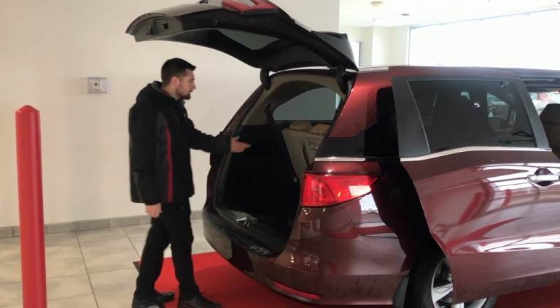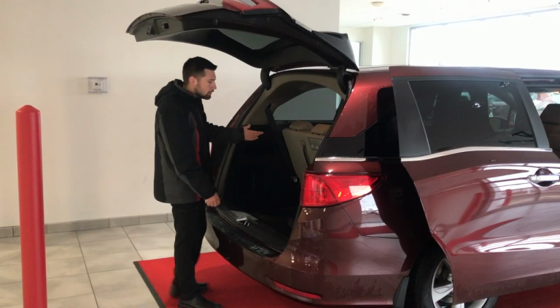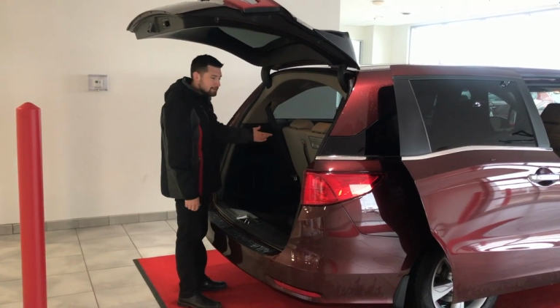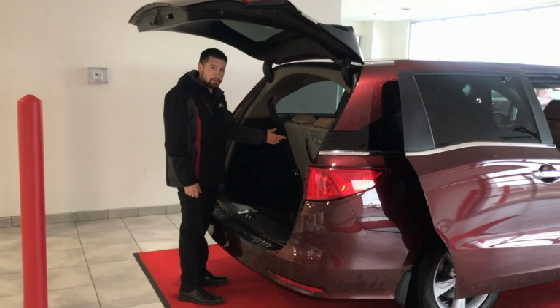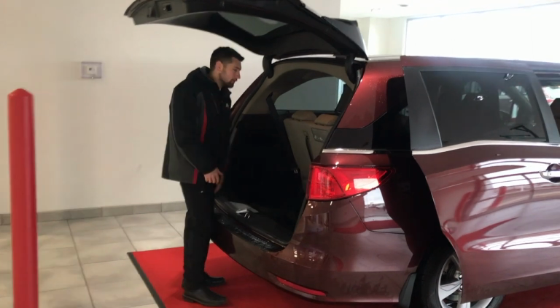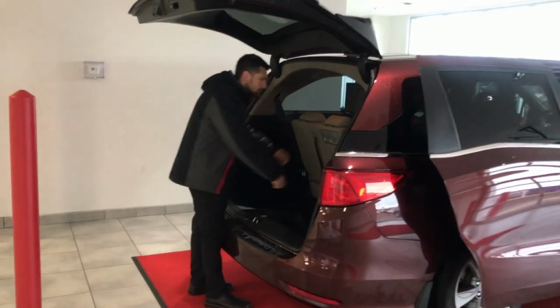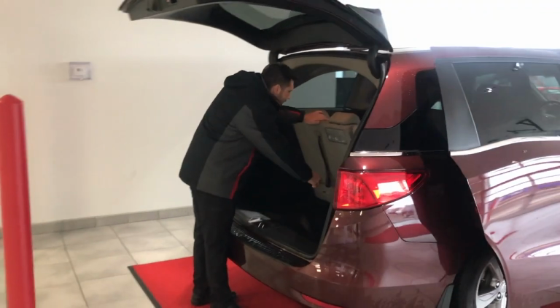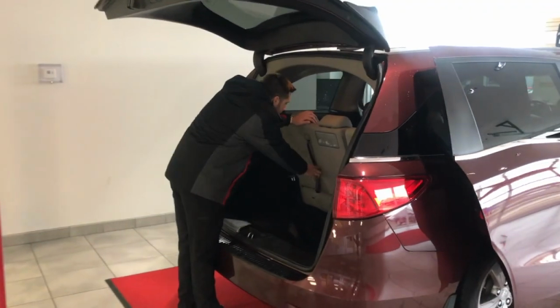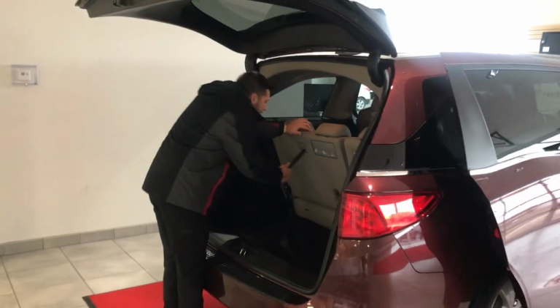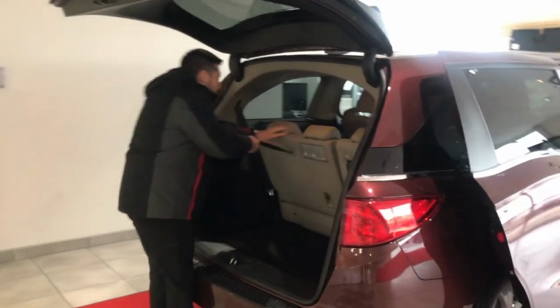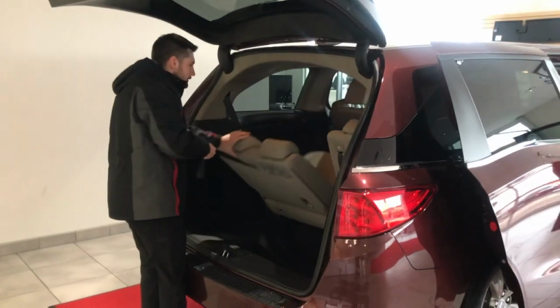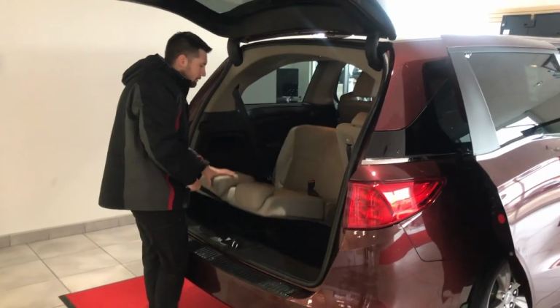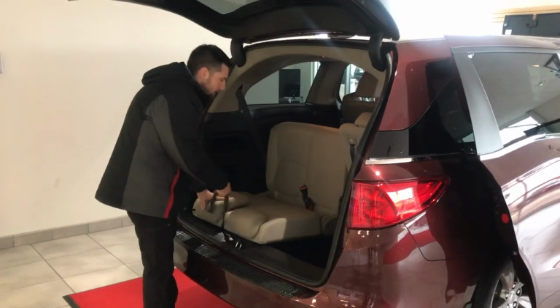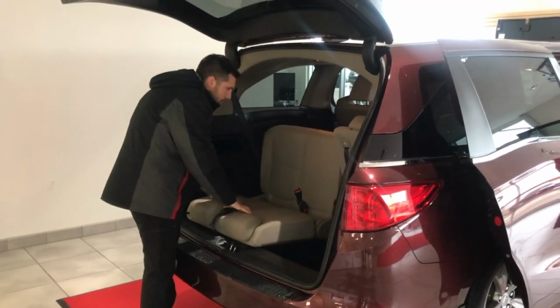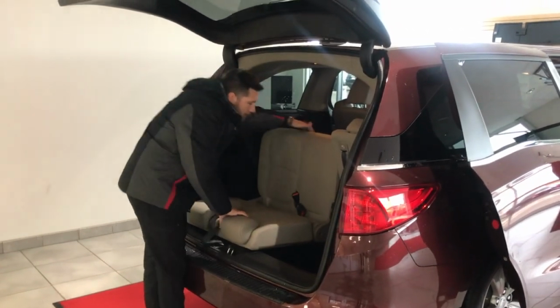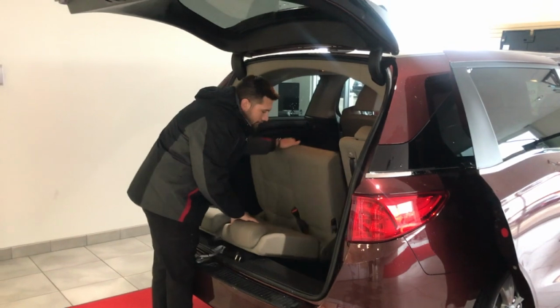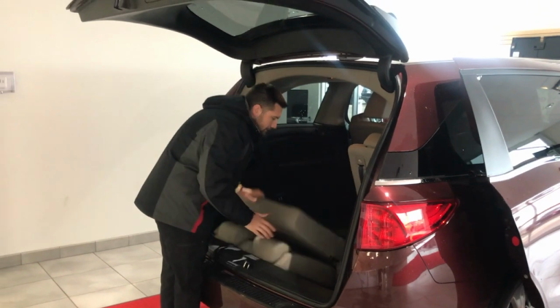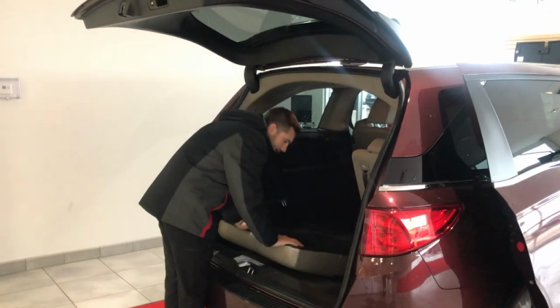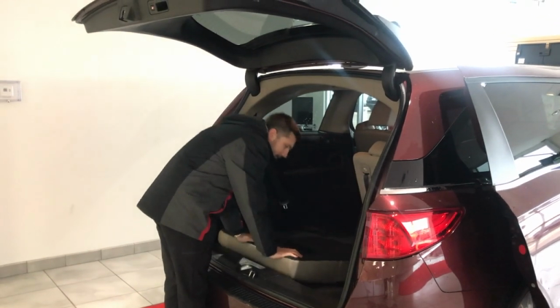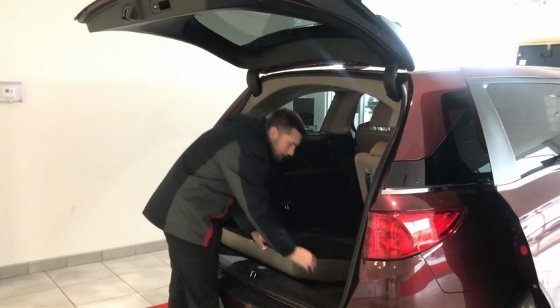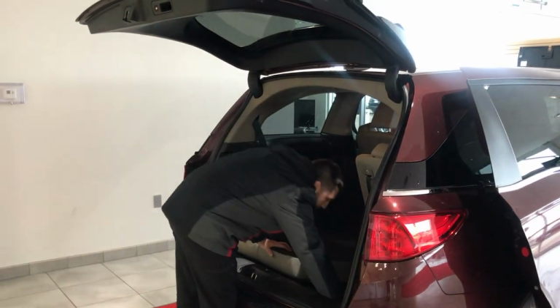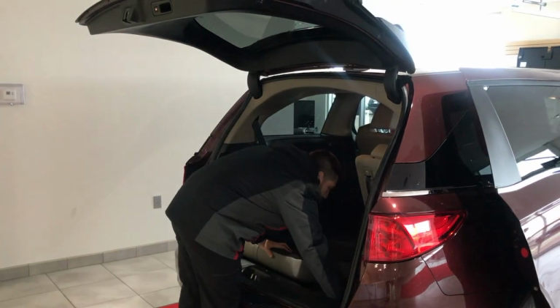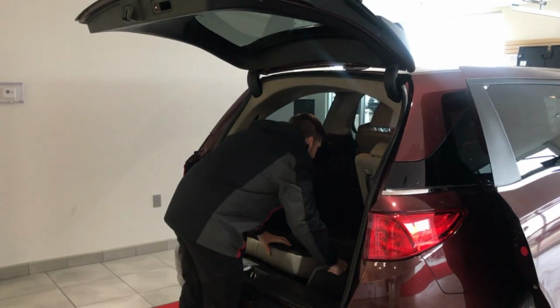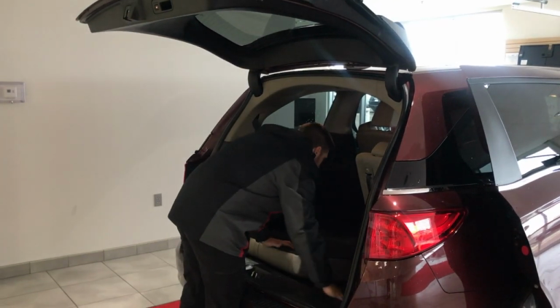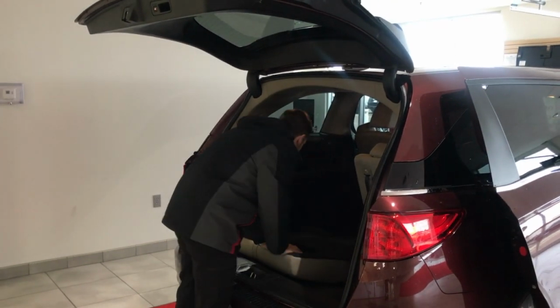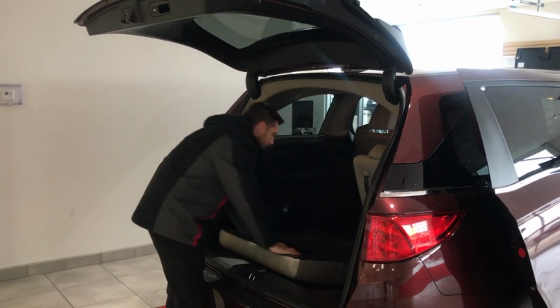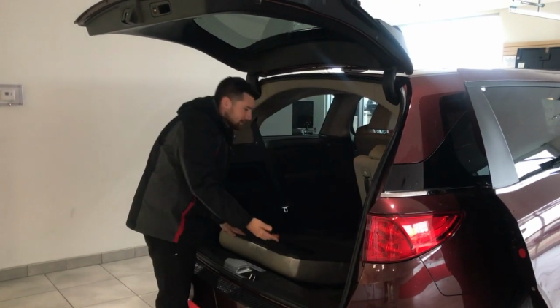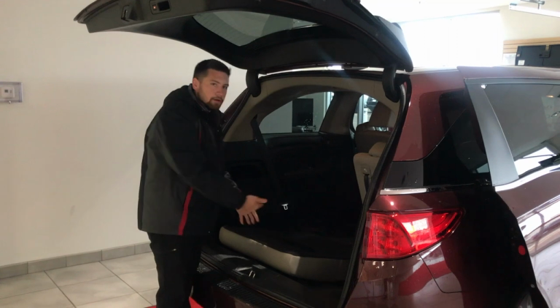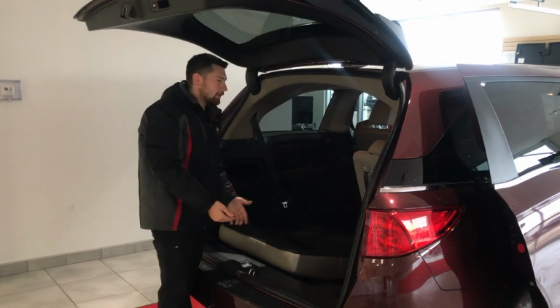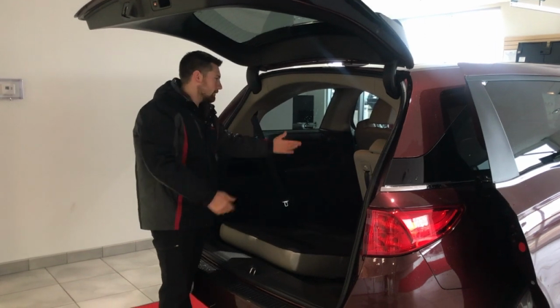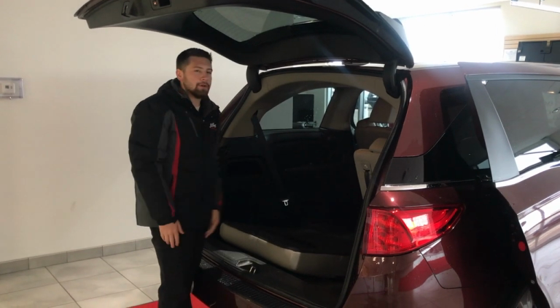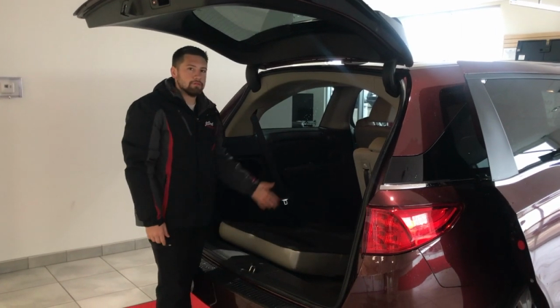These are stone fold seats, so if you want I can show you how to do that. You just do it like this — it's going to come in. We've got some floor mats here so it's not going all the way flat, but as you can see it would go all the way flat and then you have a ton of pass-through room.